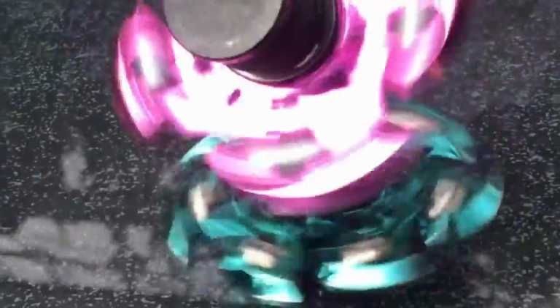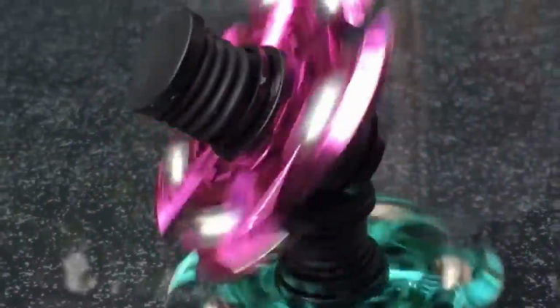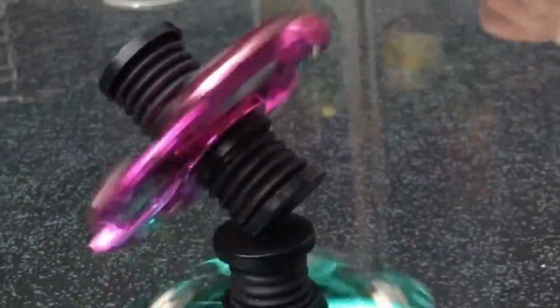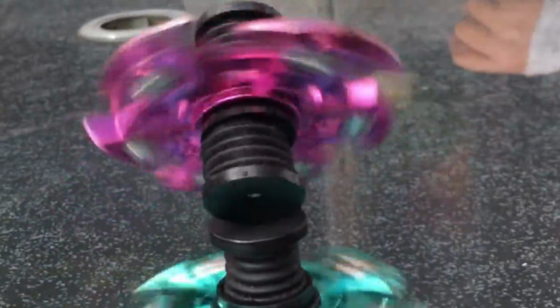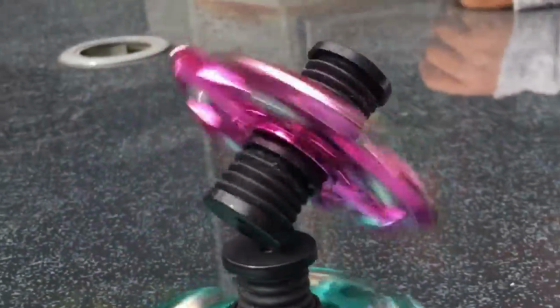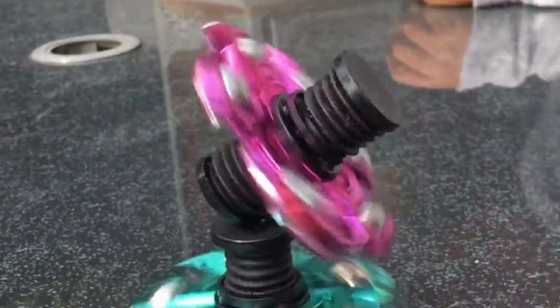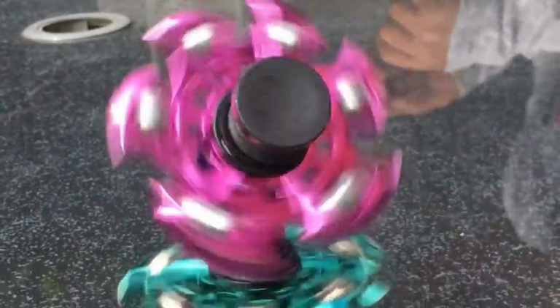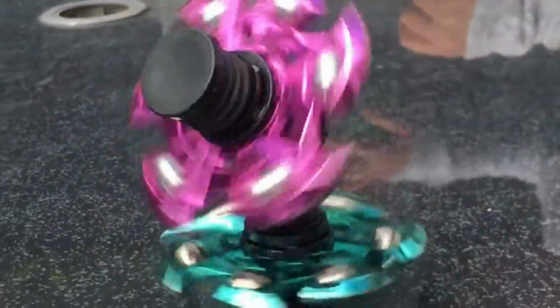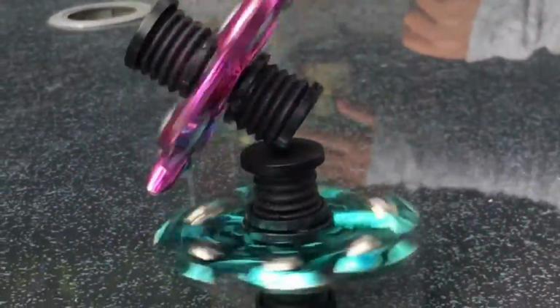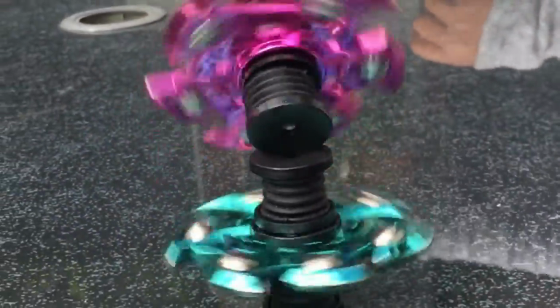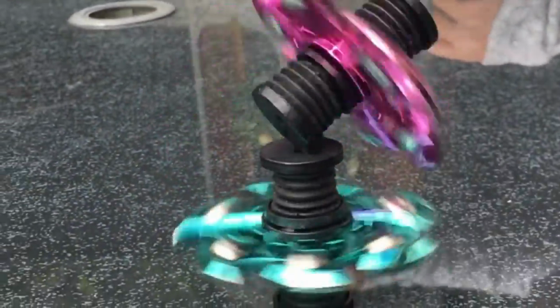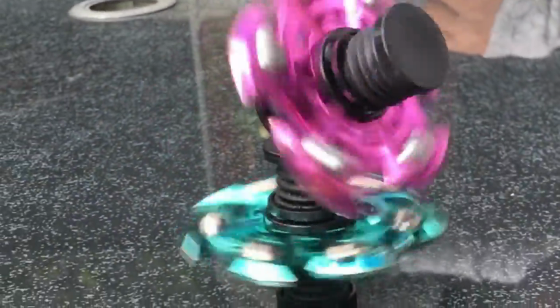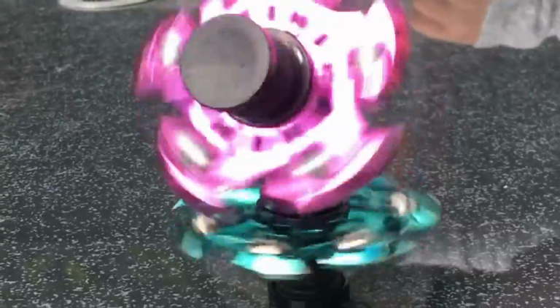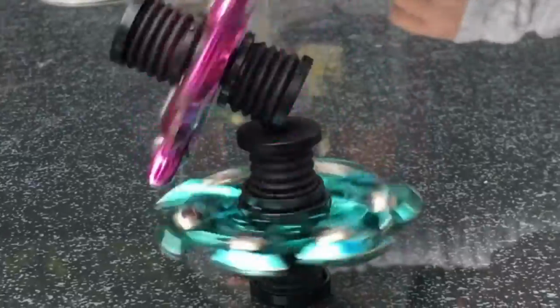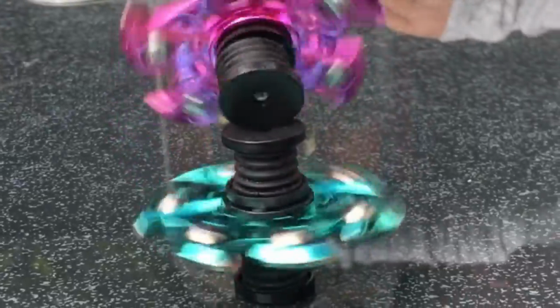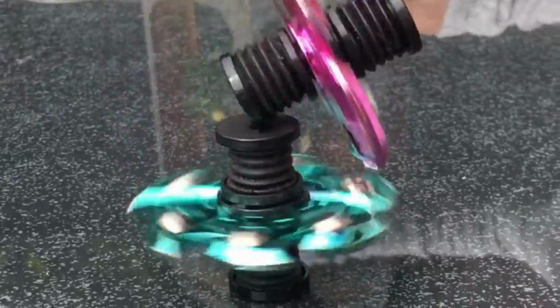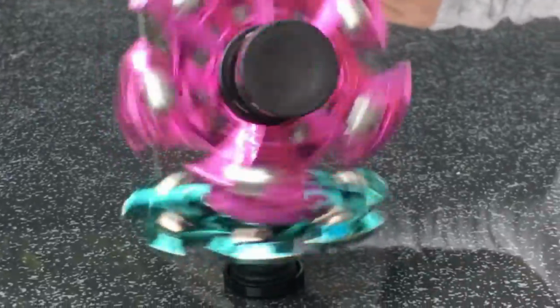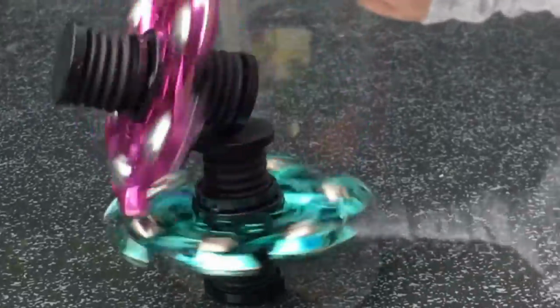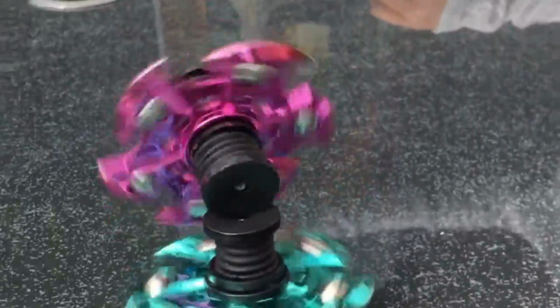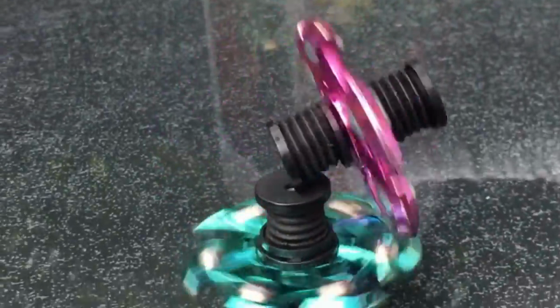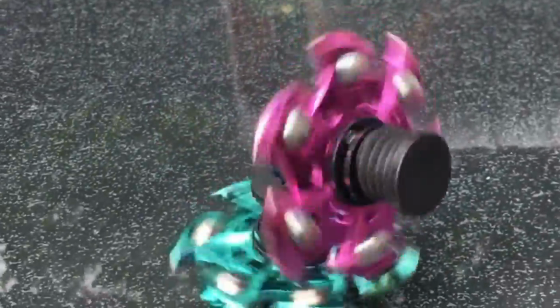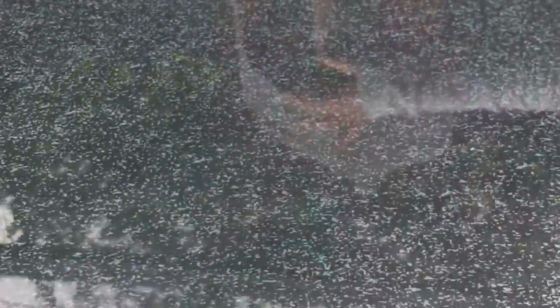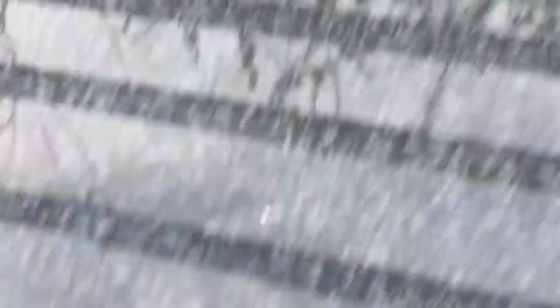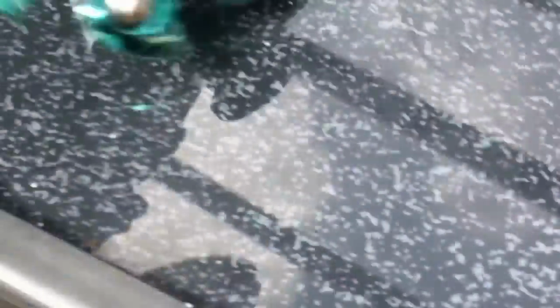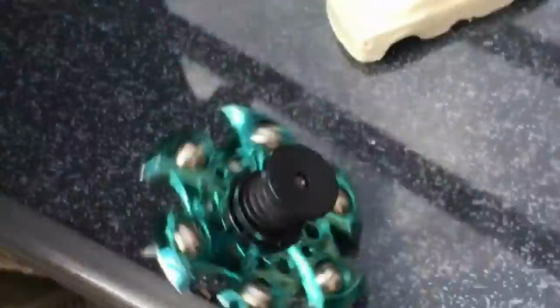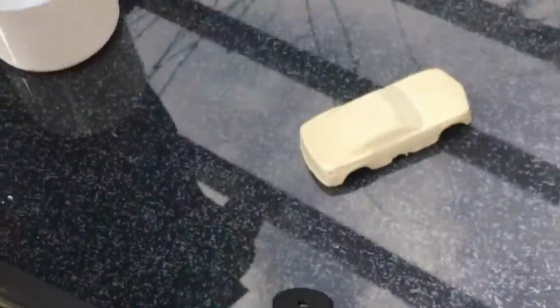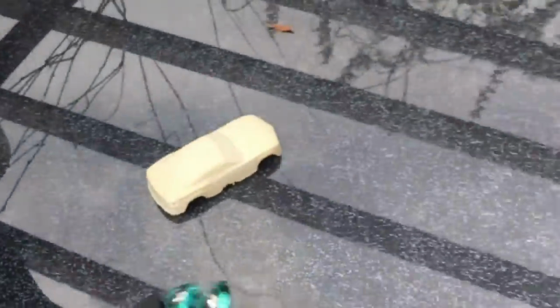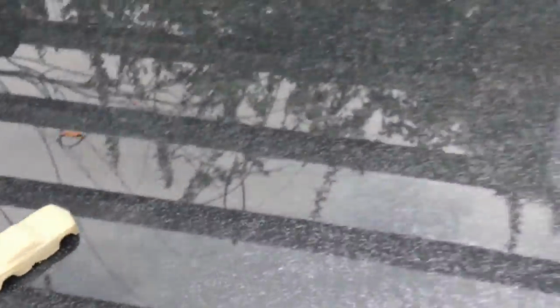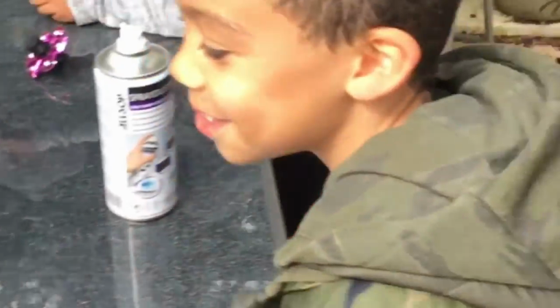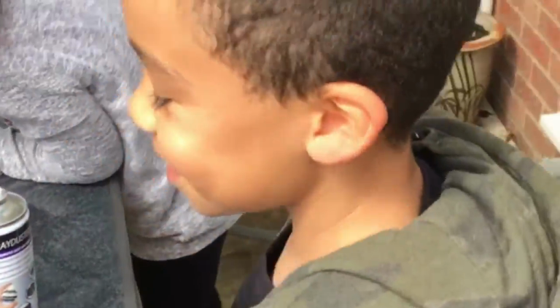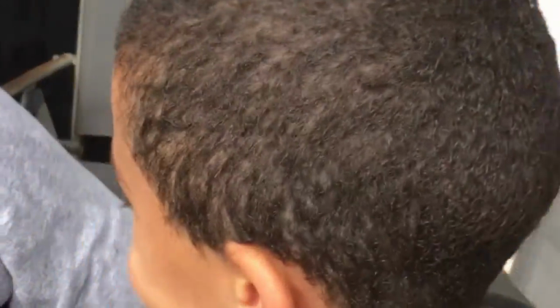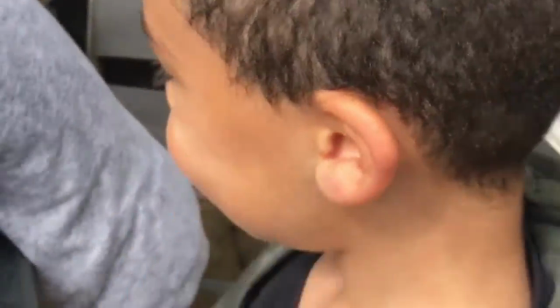This is my sister's fidget spinner and mine balancing on top of it, in super speed.